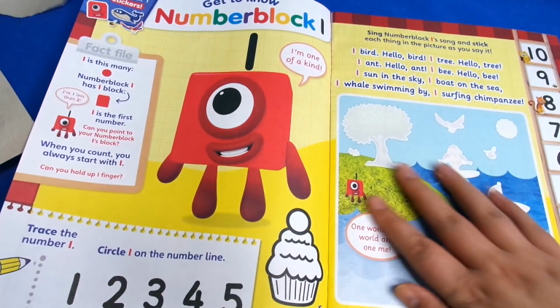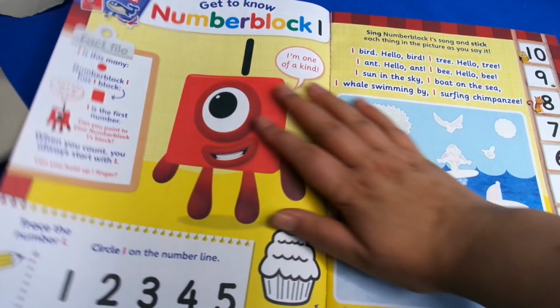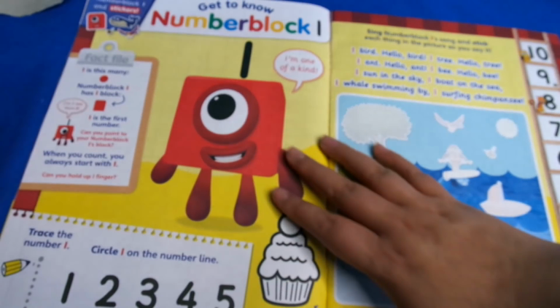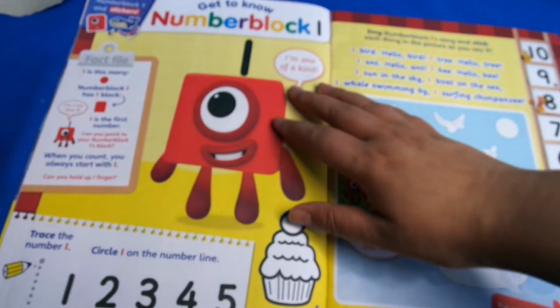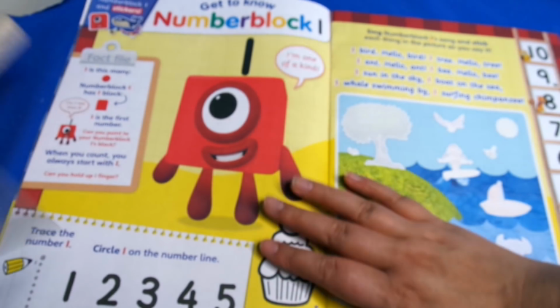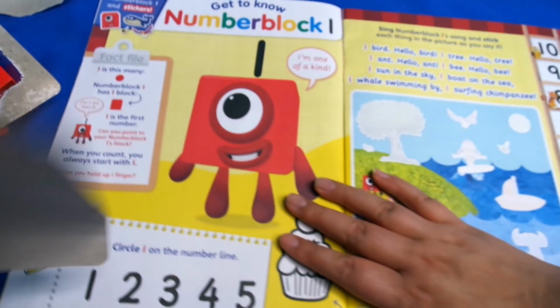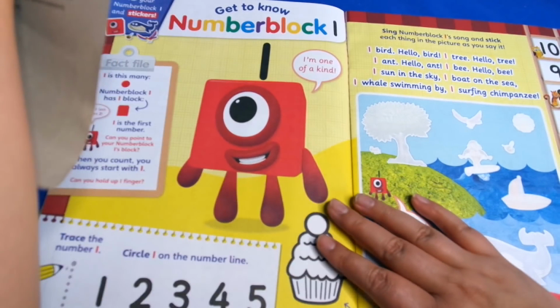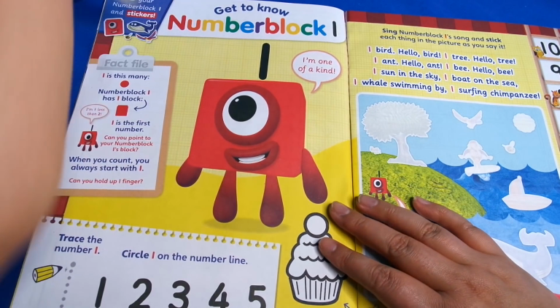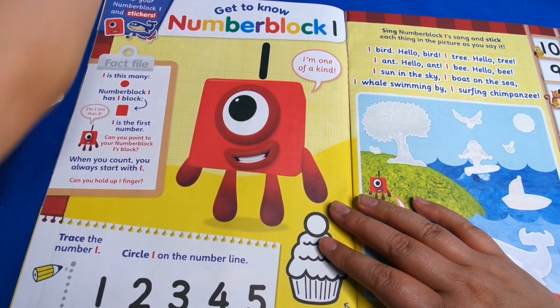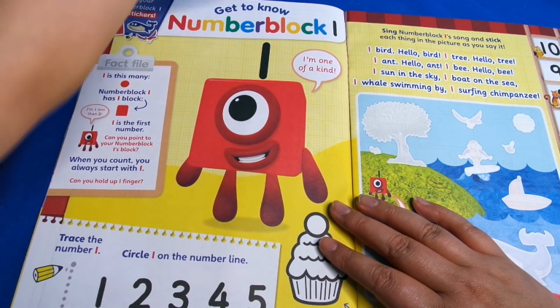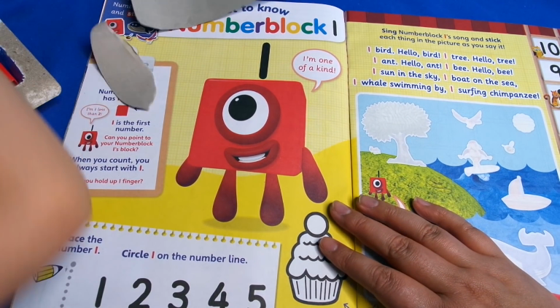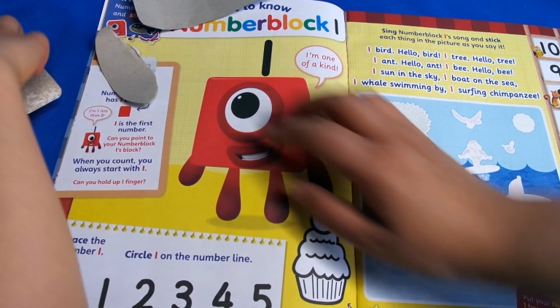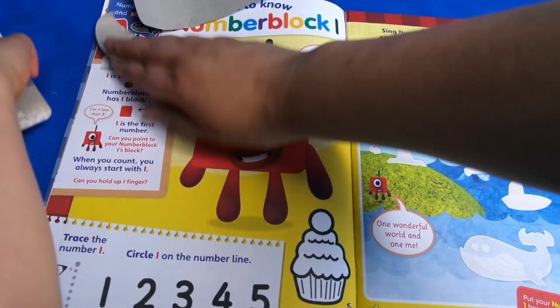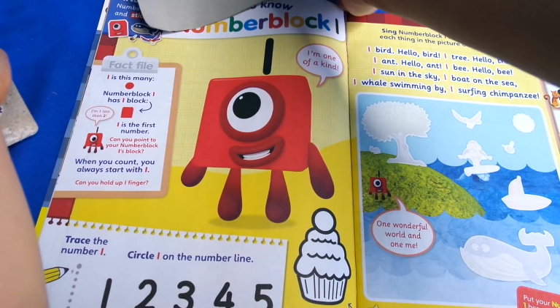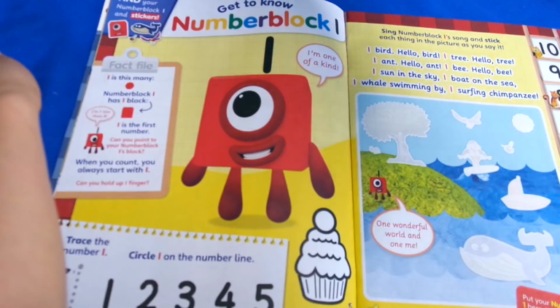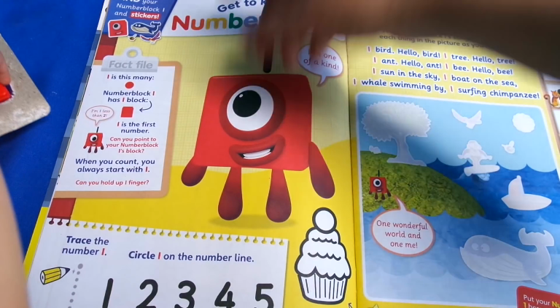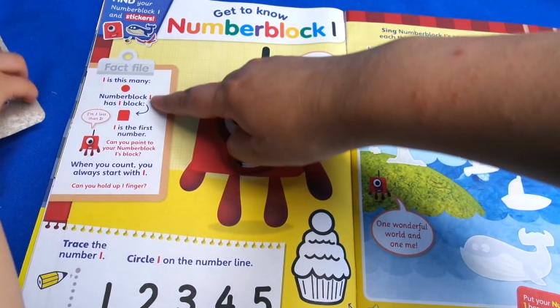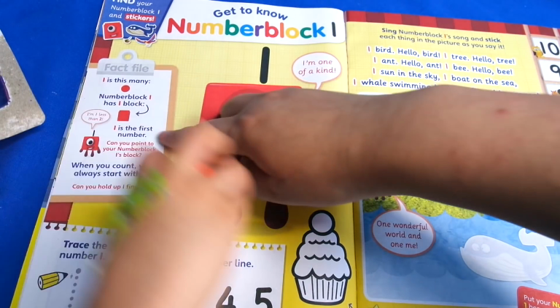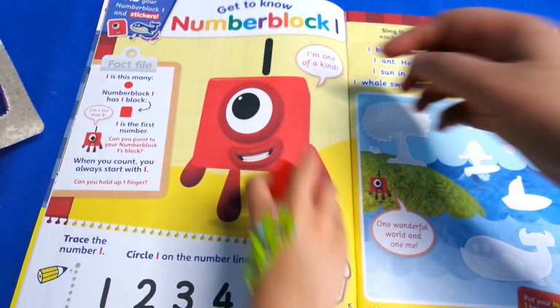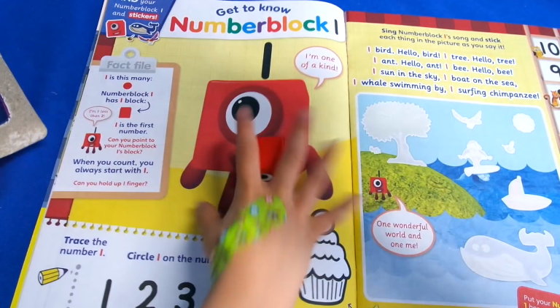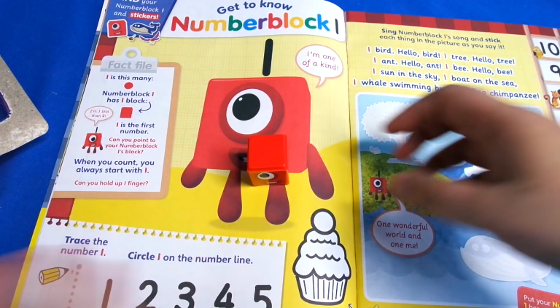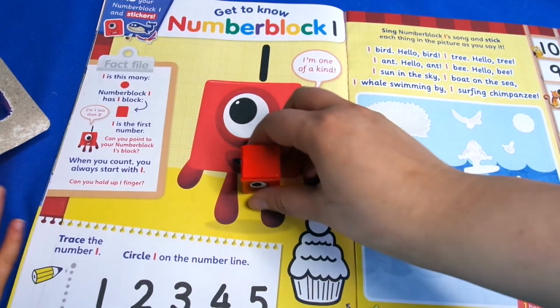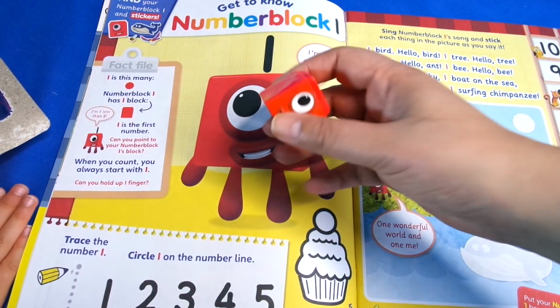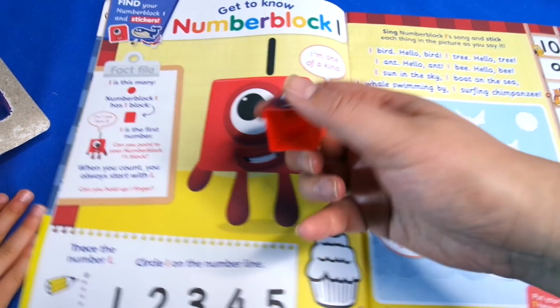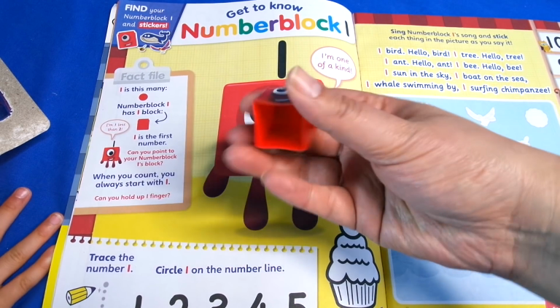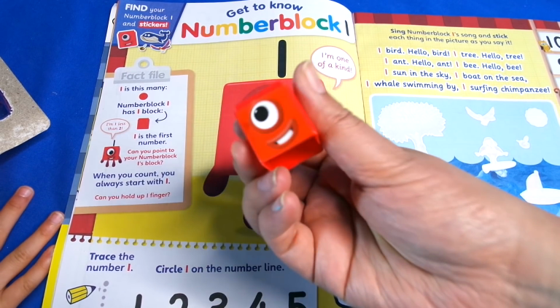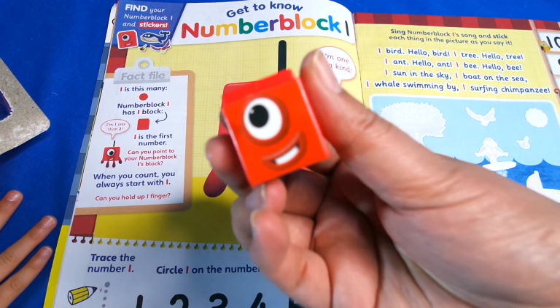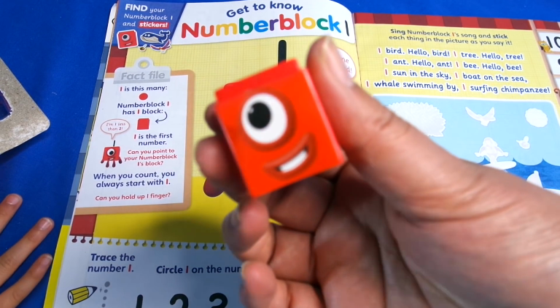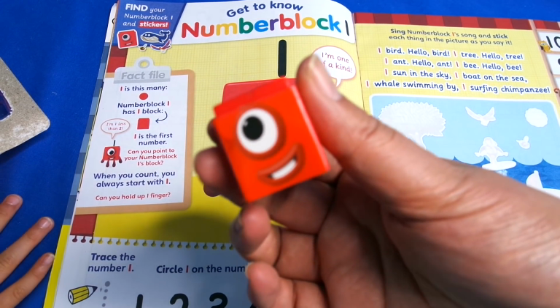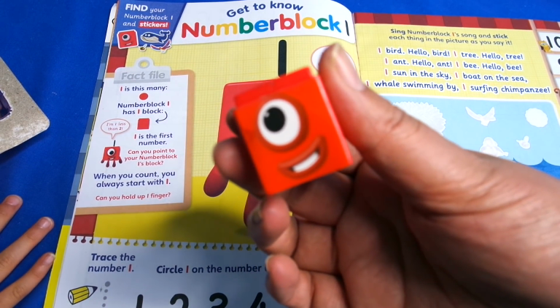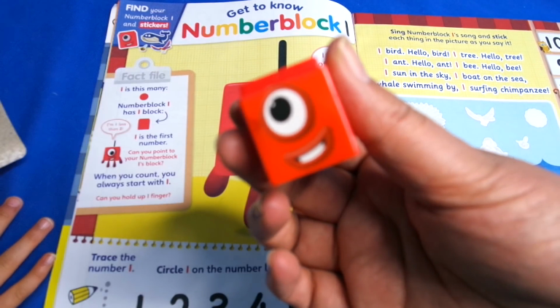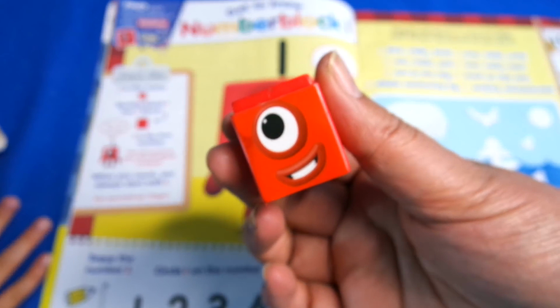The specials have a really nice thick paper inside. Then we've got 'get to know Number Block One' - we've got these facts and here's Number Block One with the fun sticker on there too. And here's our Number Block One from the kit.